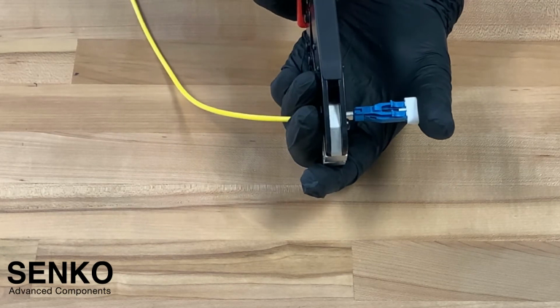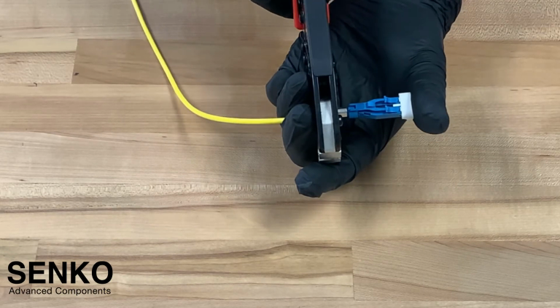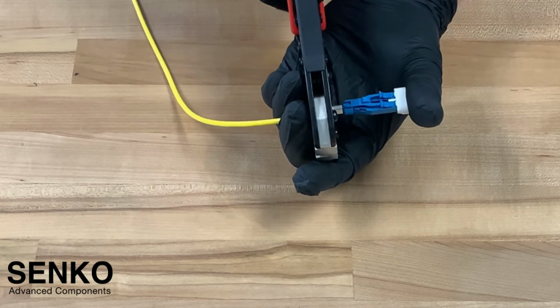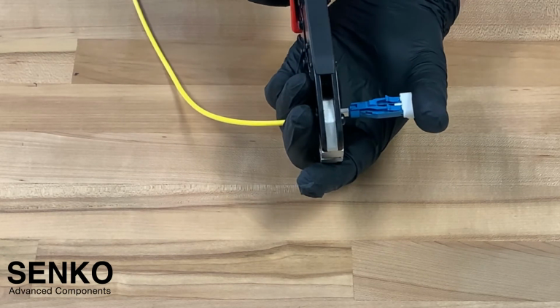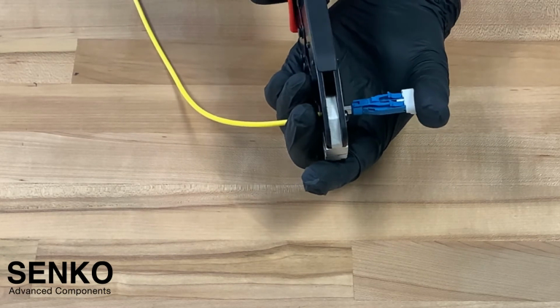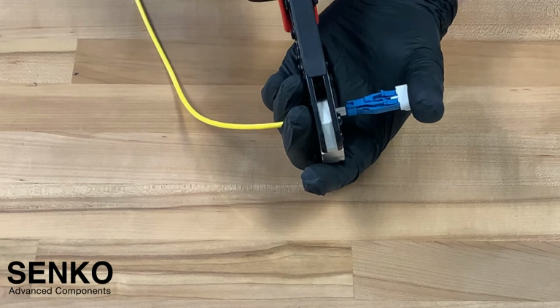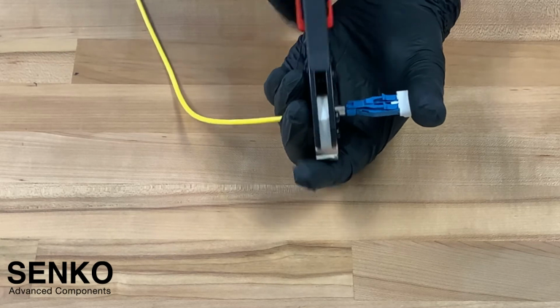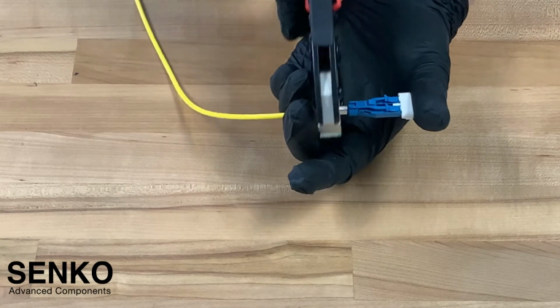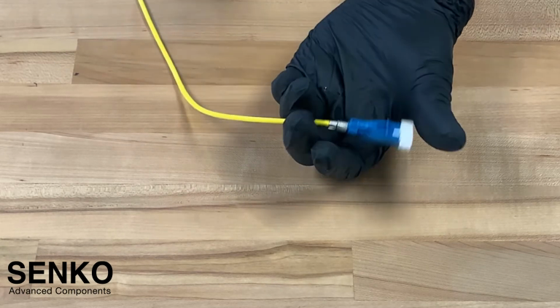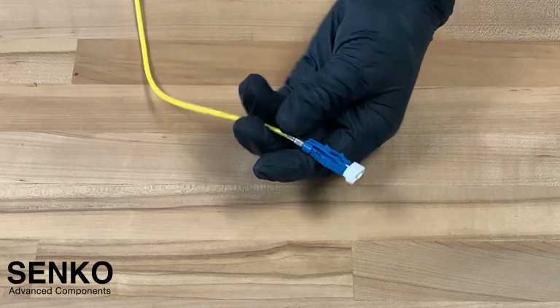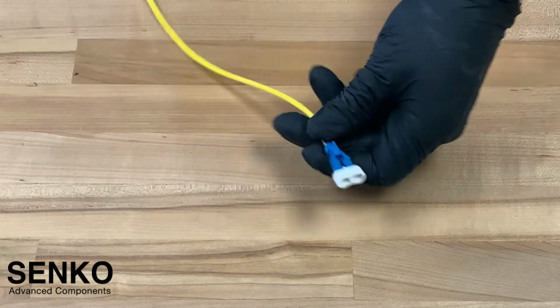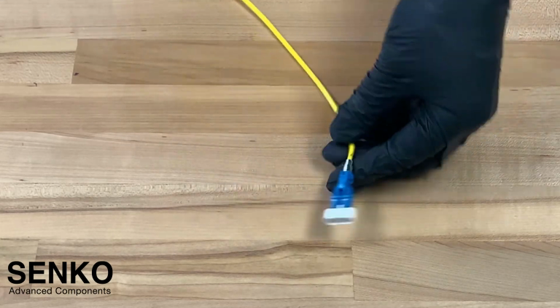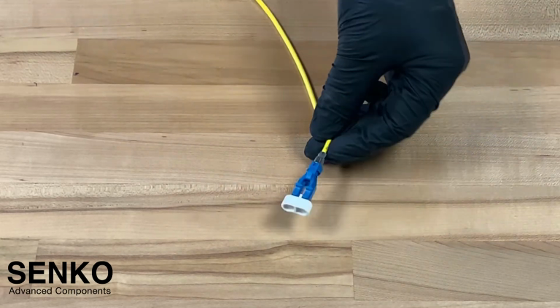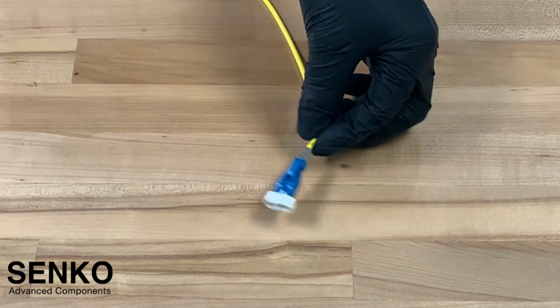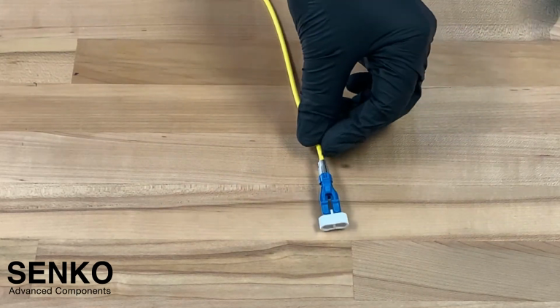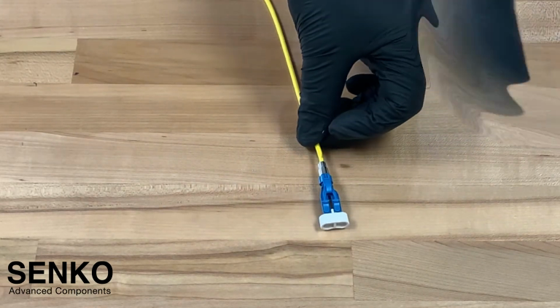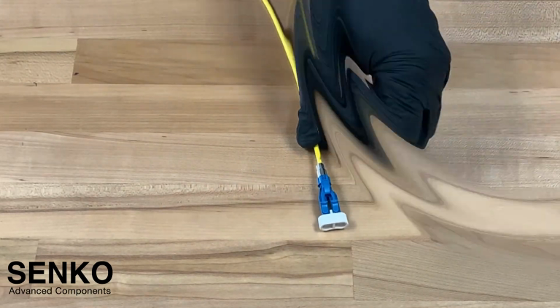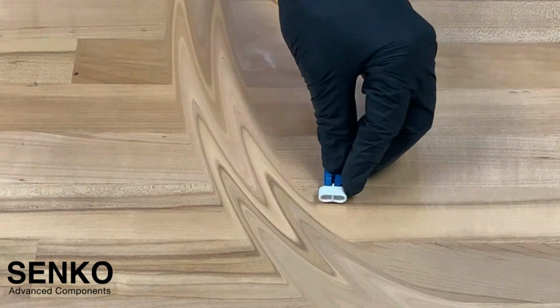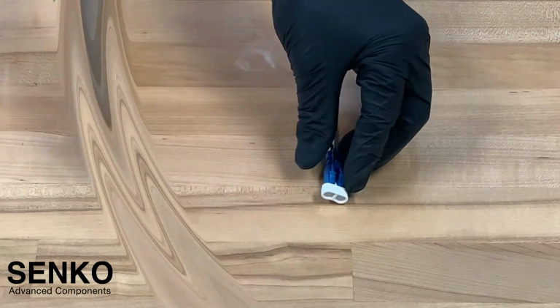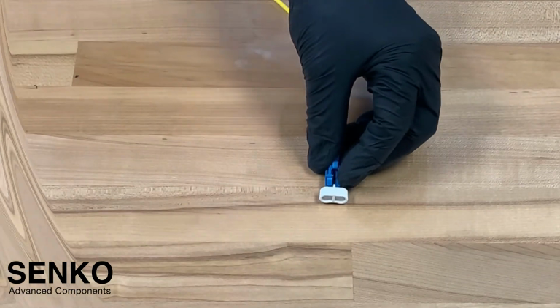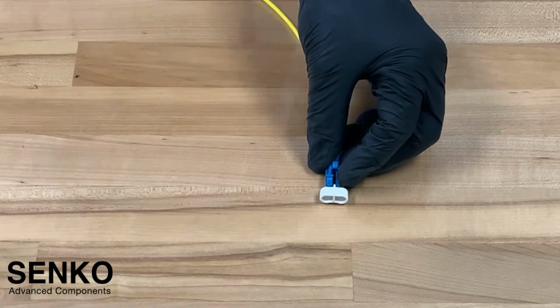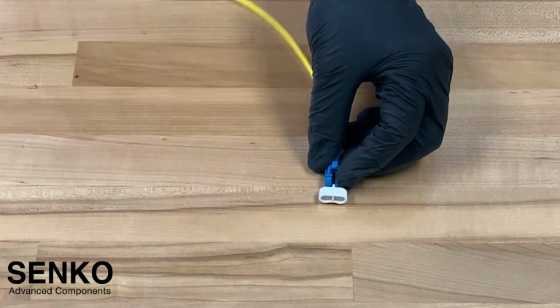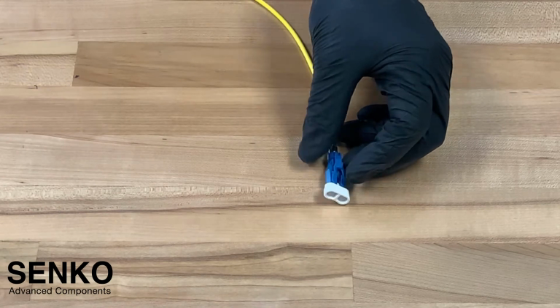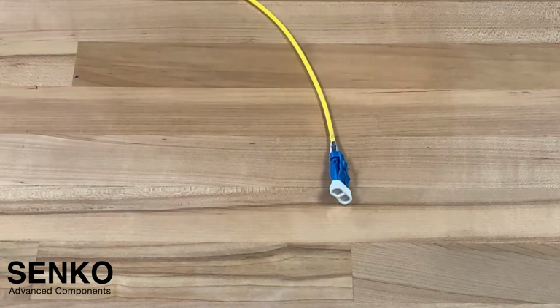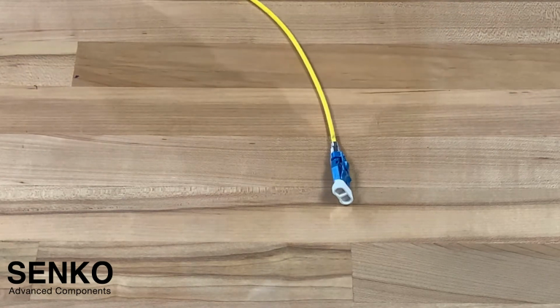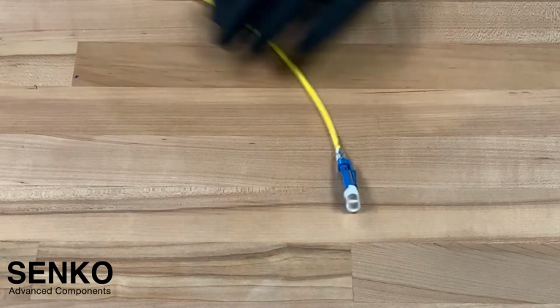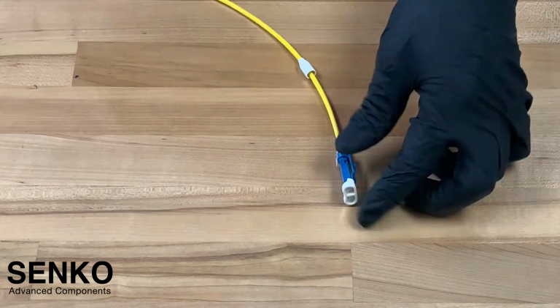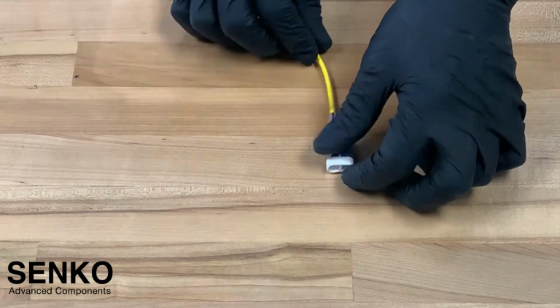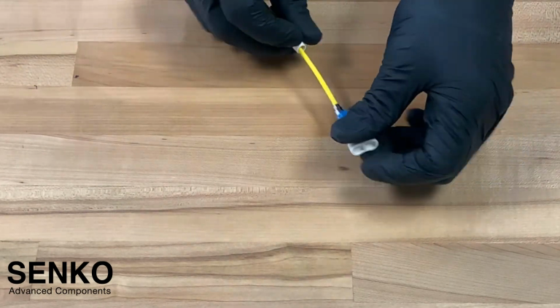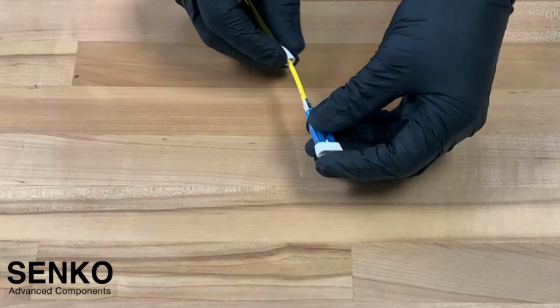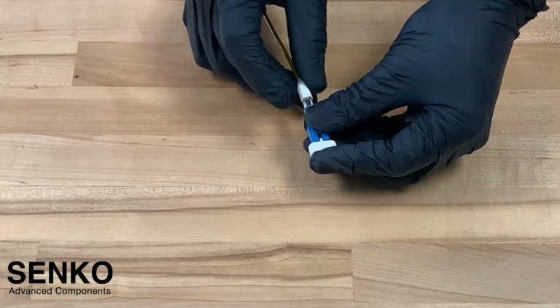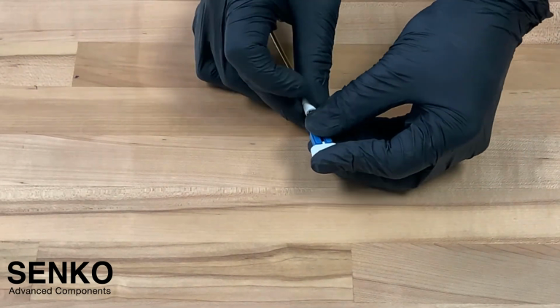For a 2mm cable, the second crimp is replaced by a heat shrink tube. Now that the crimping is complete, it's time to slide the boot over the crimp ring.